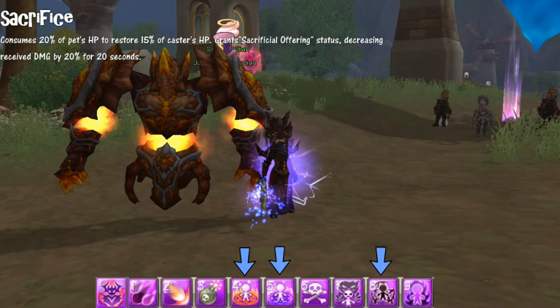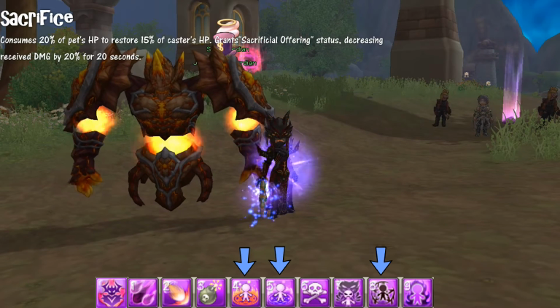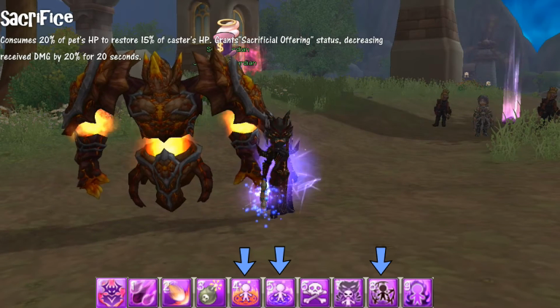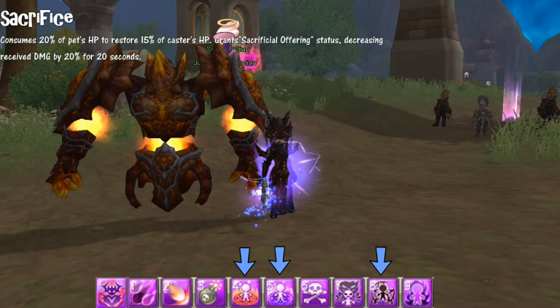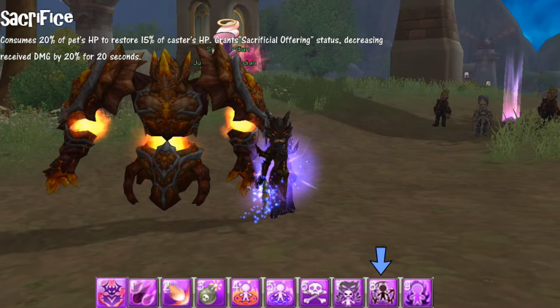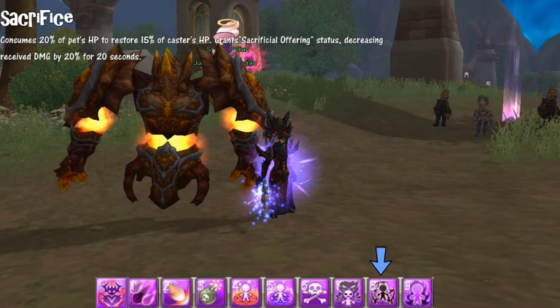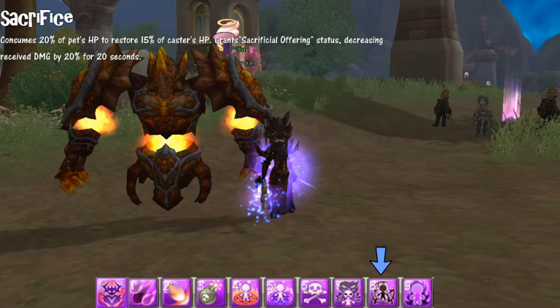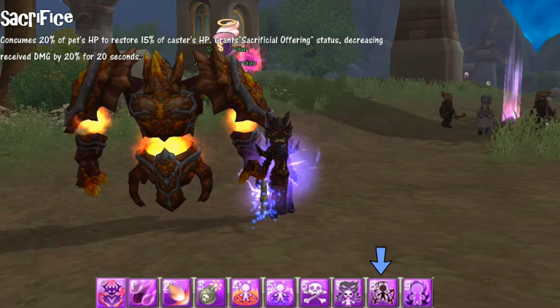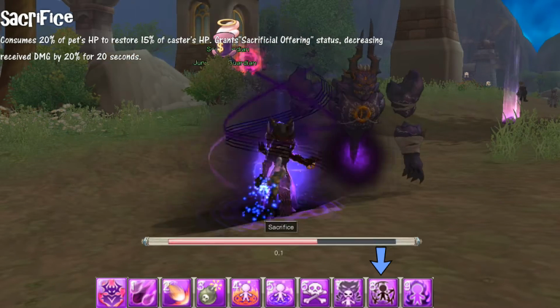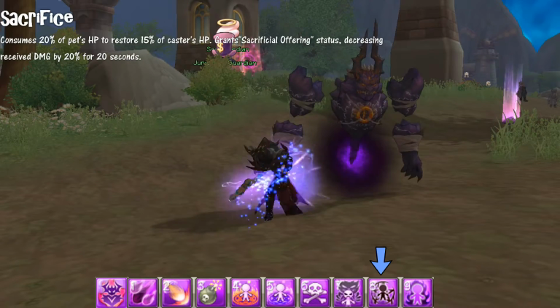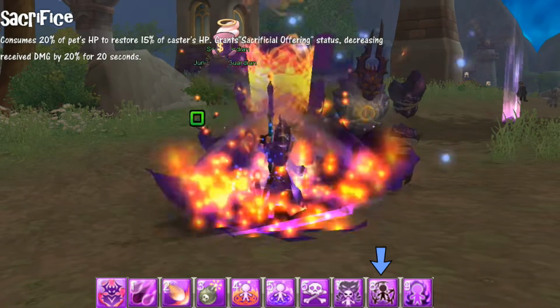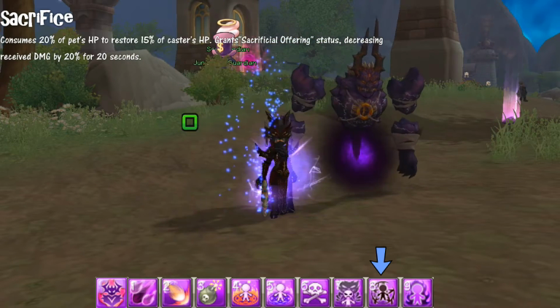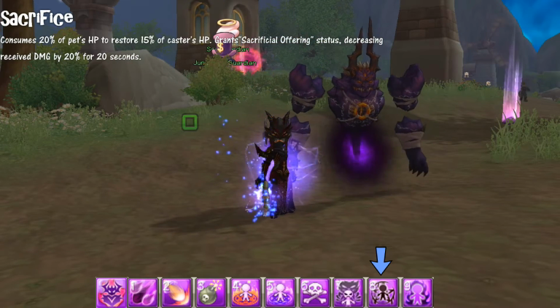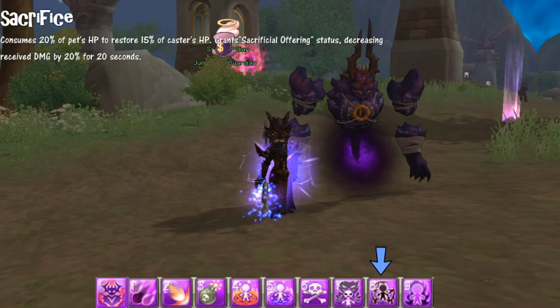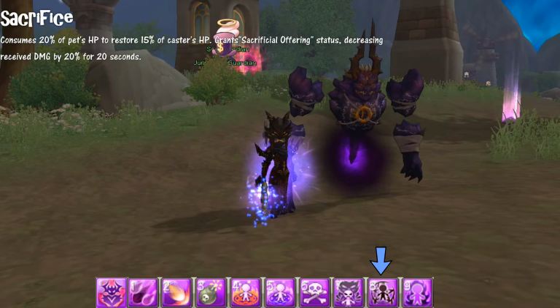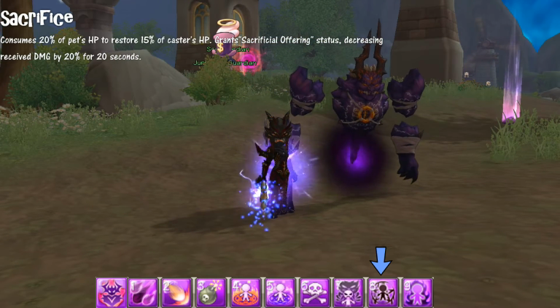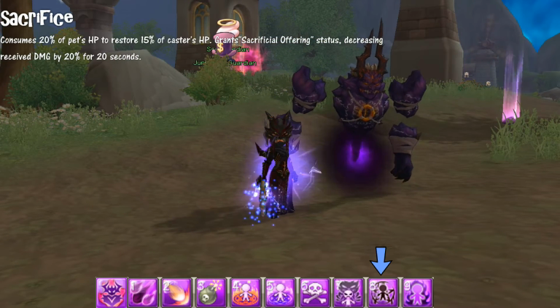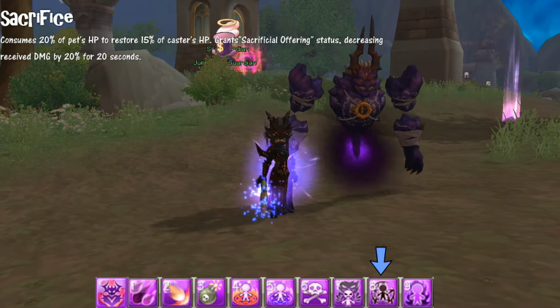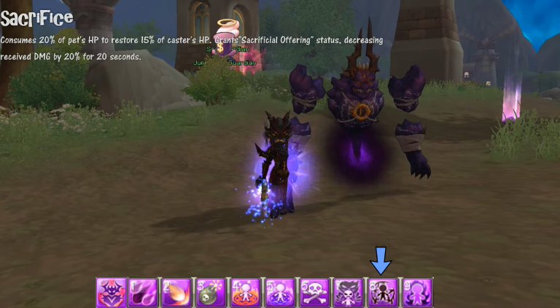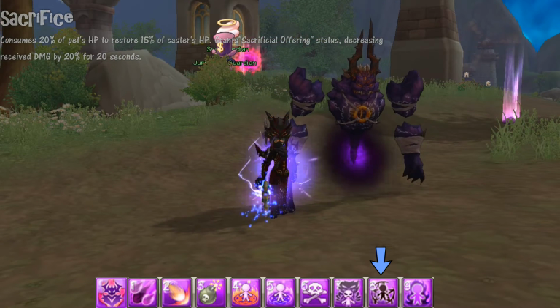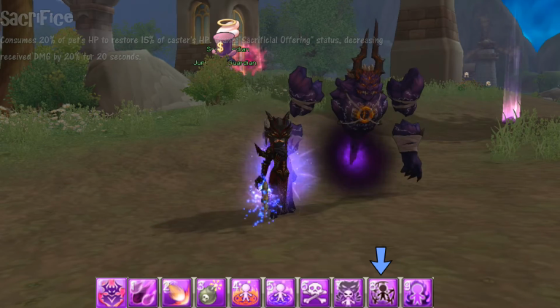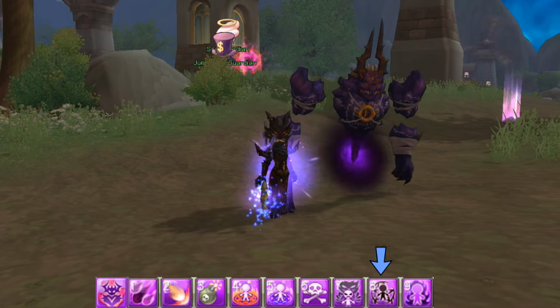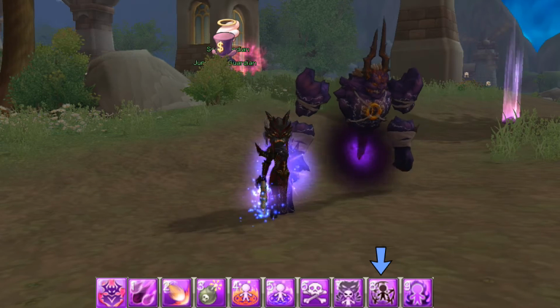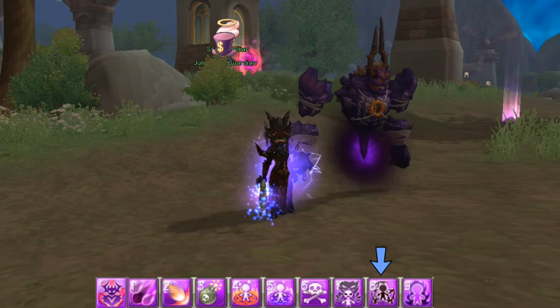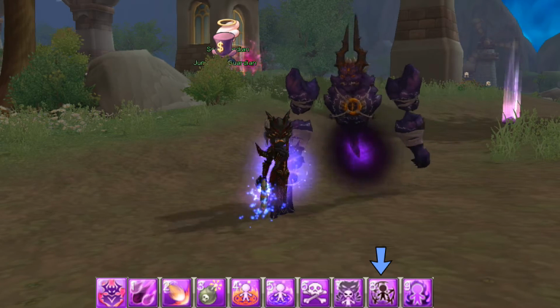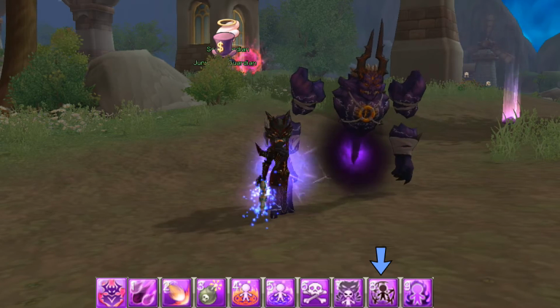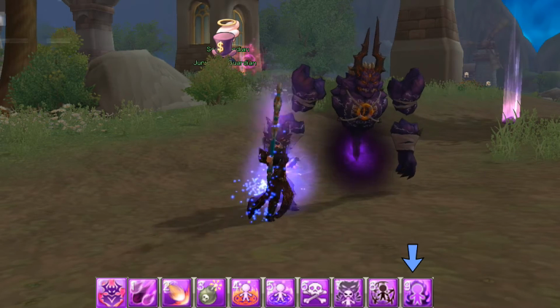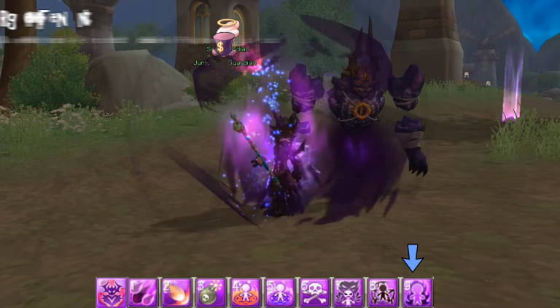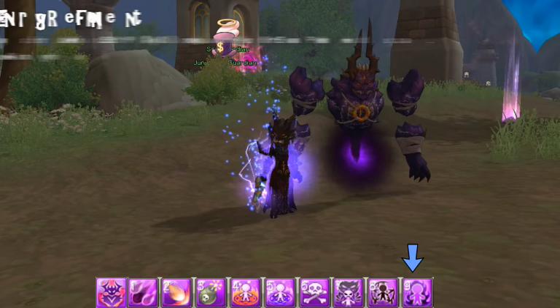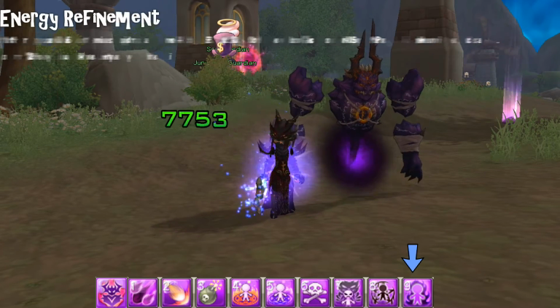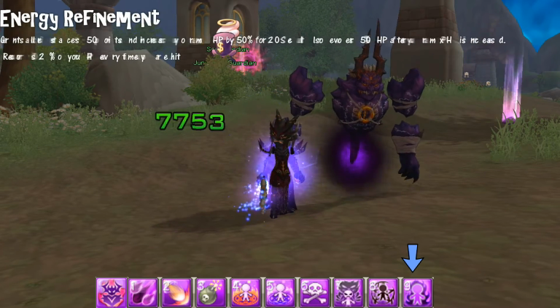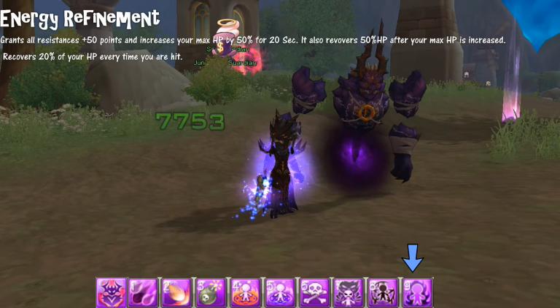Sacrifice can only be used when you have a pet summoned — either Ragnus or Anglis. When using this skill, you take away 20% of your summoned pet's HP and restore 15% to yourself. It also decreases received damage by 20% for 20 seconds.